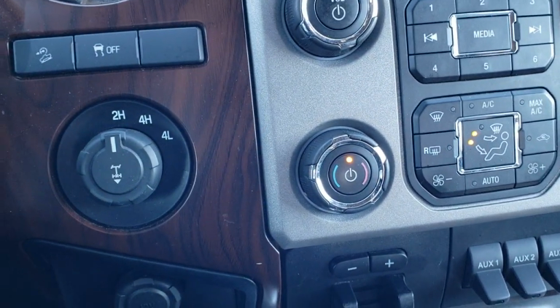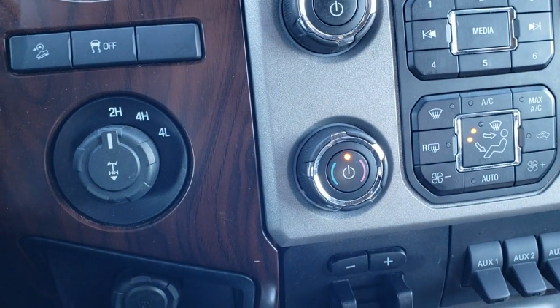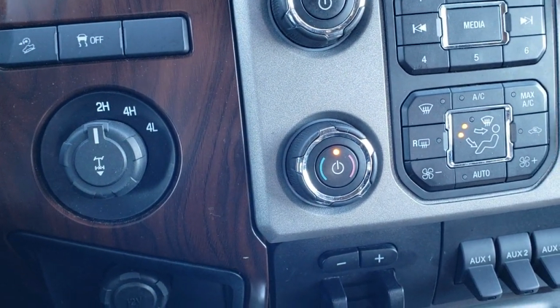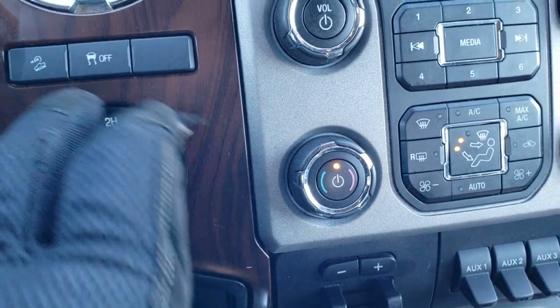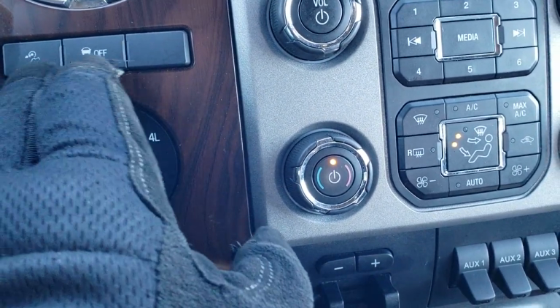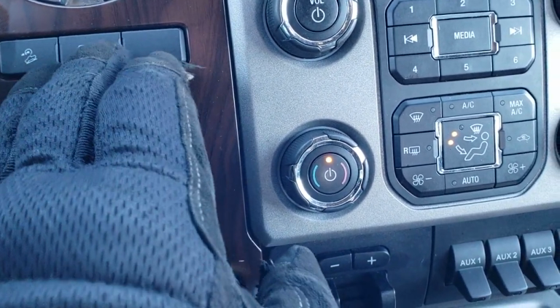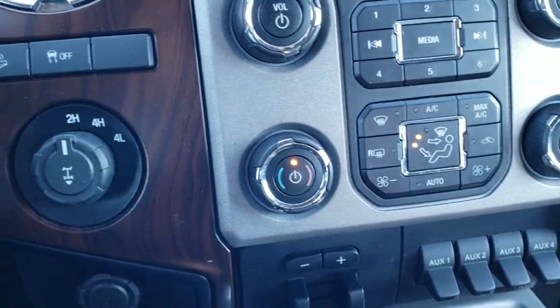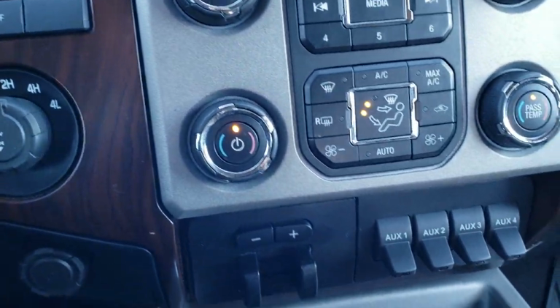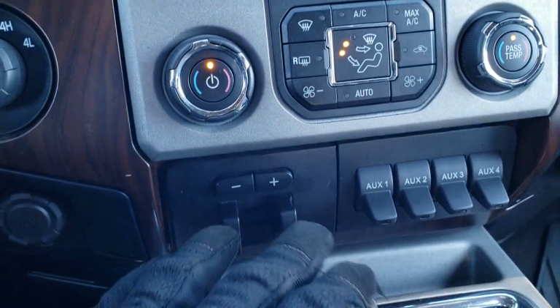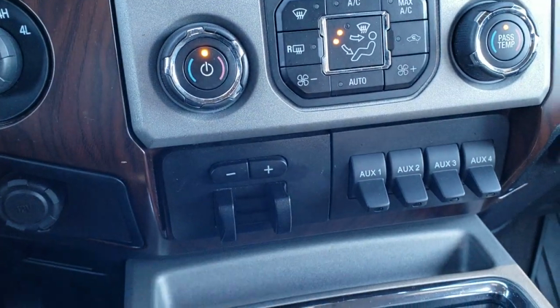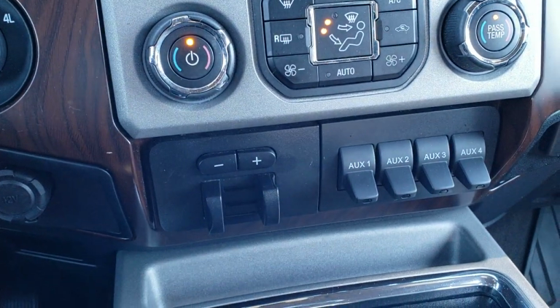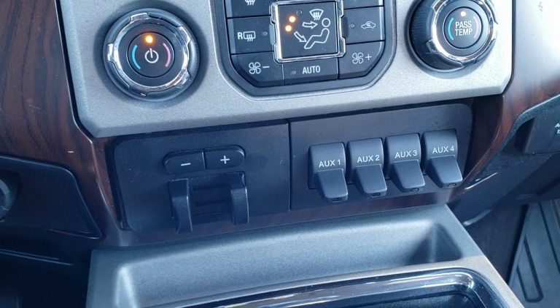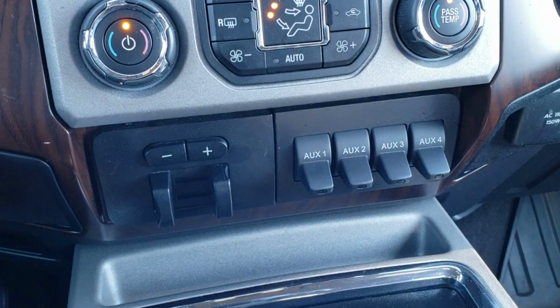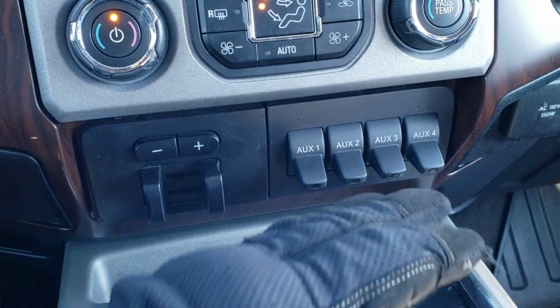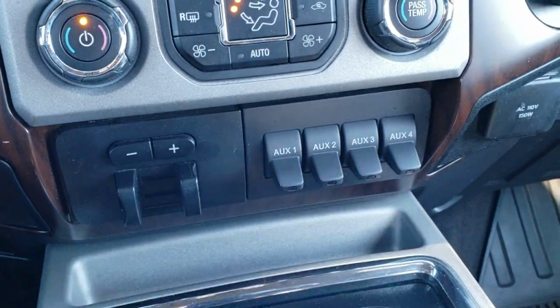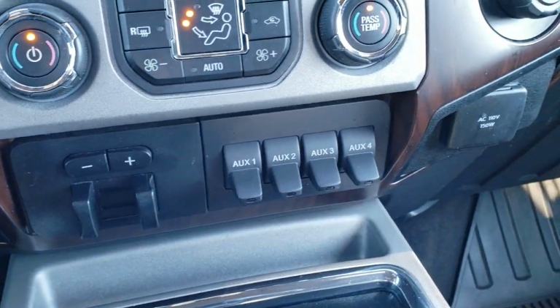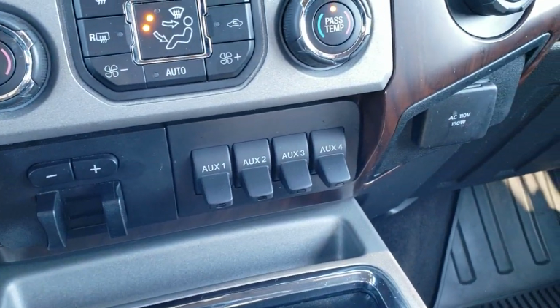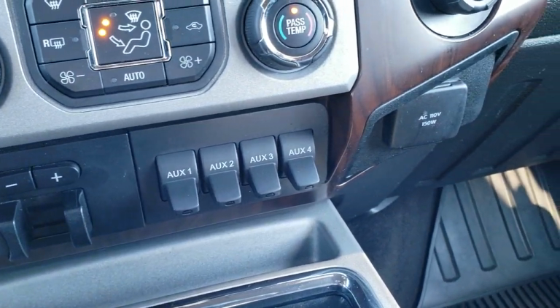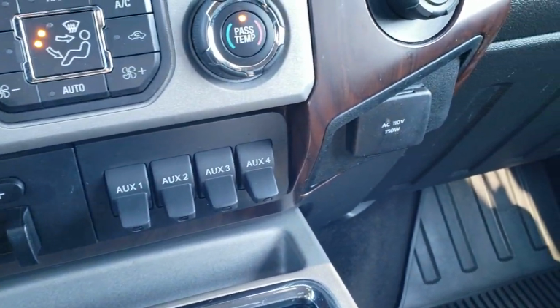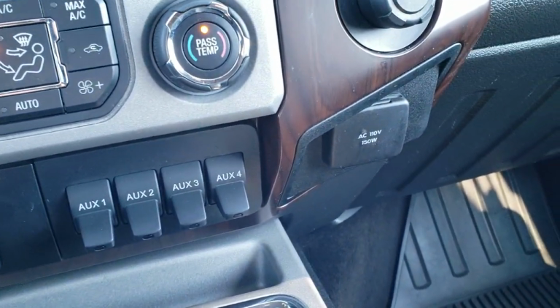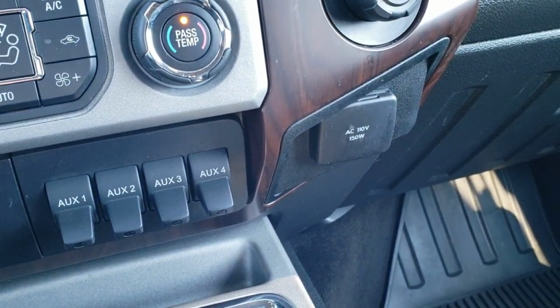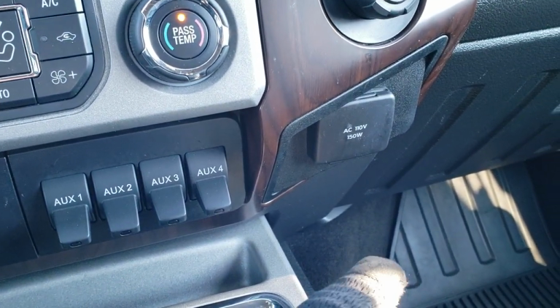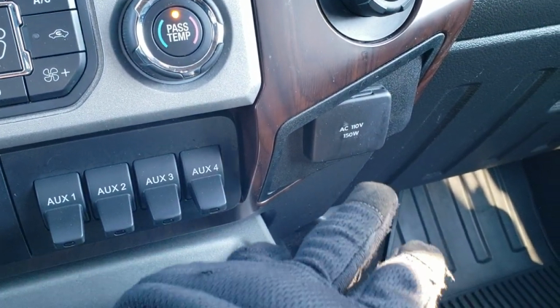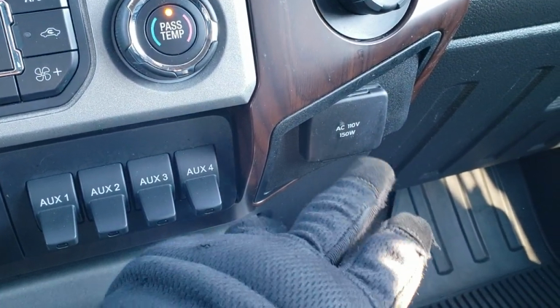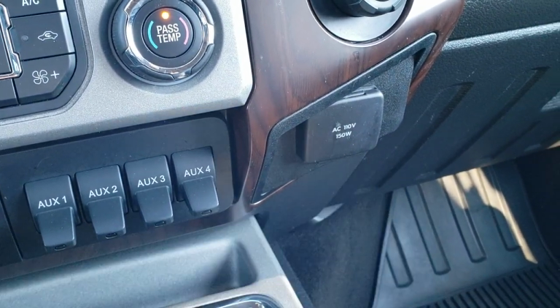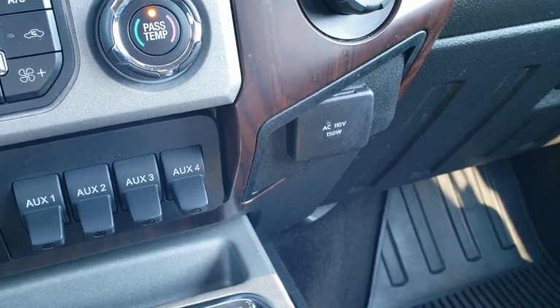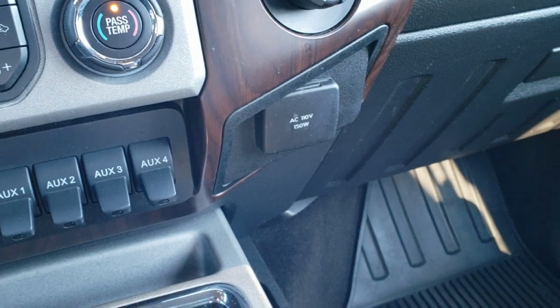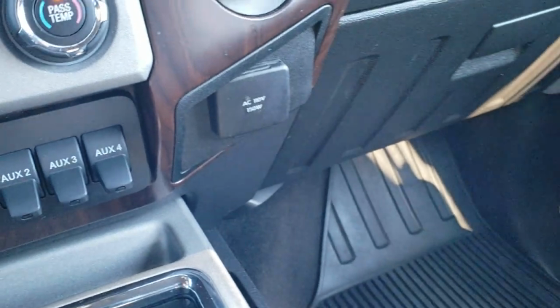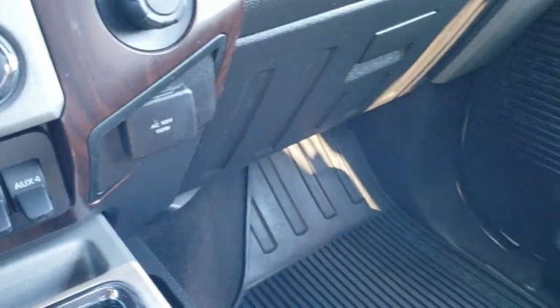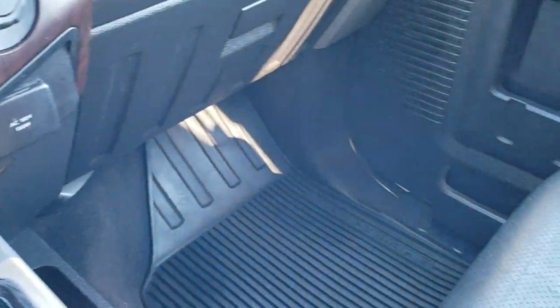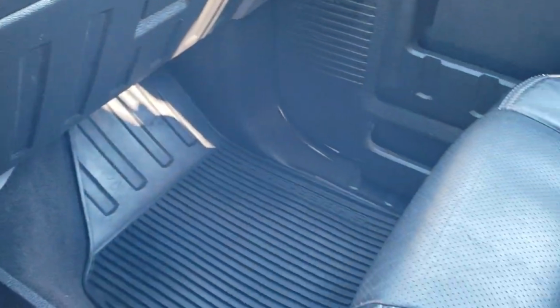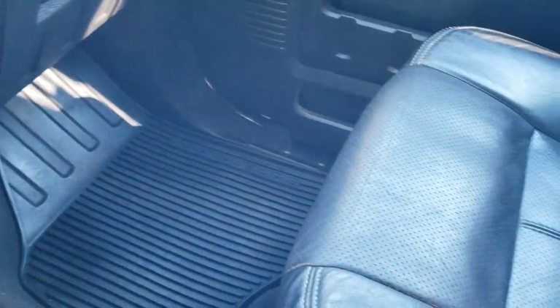Turn-dial four-wheel drive, downhill assist, stability control, and factory brake controller are all here. There are four upfitter switches for lights or anything else you may want to add. It also has a 110-volt, 150-watt plug-in.